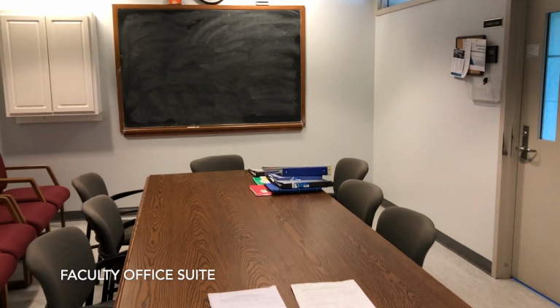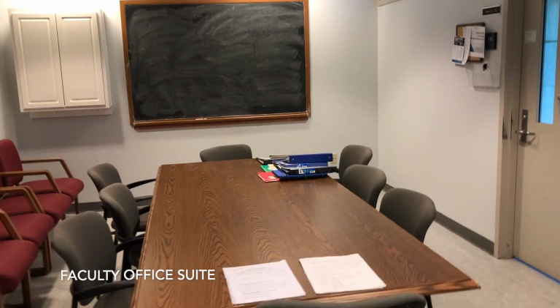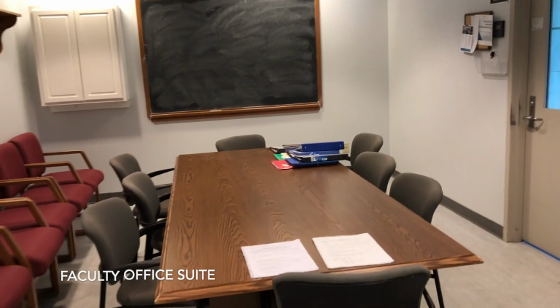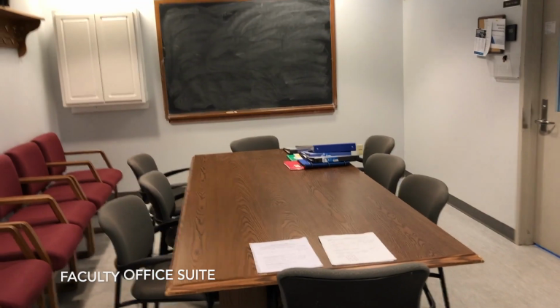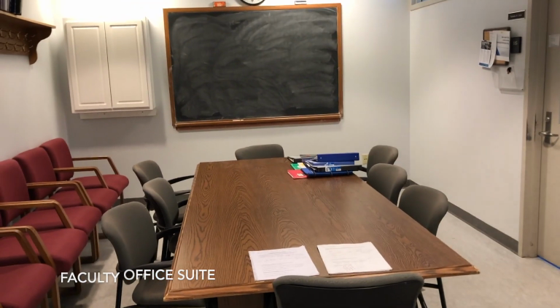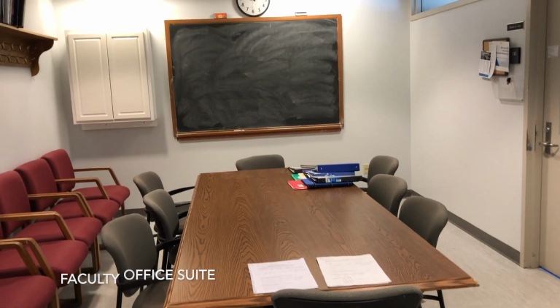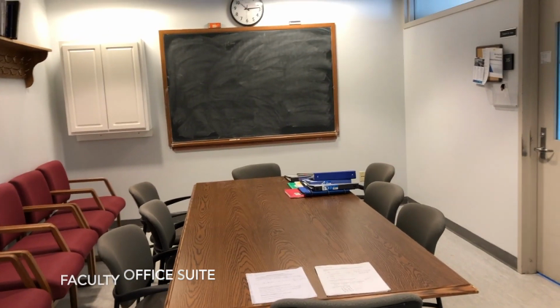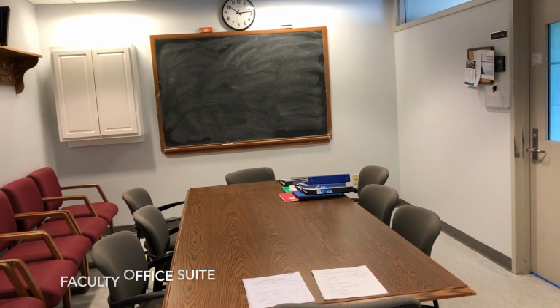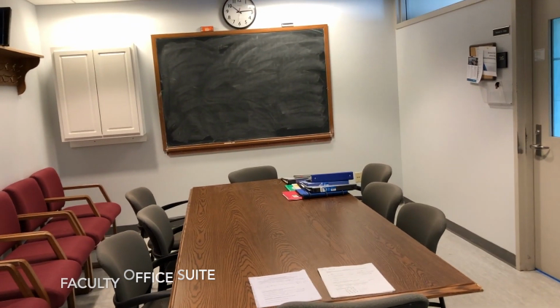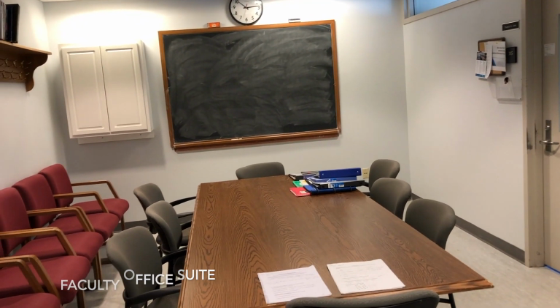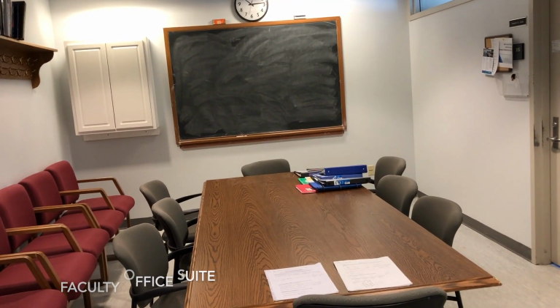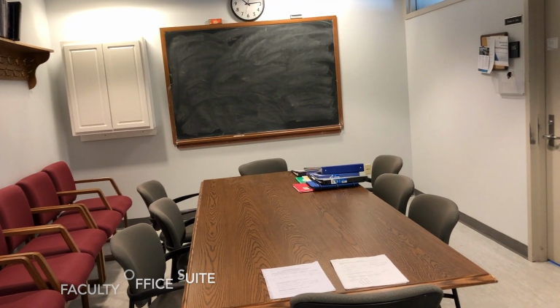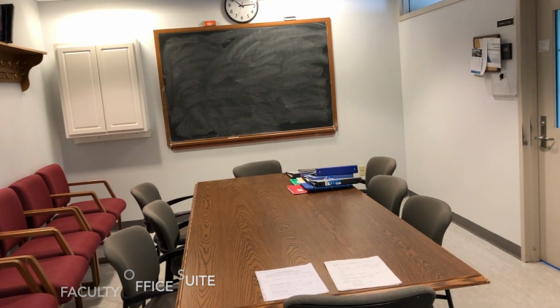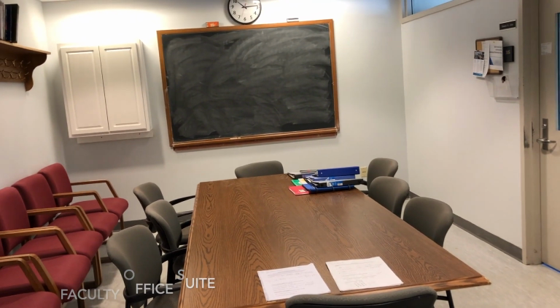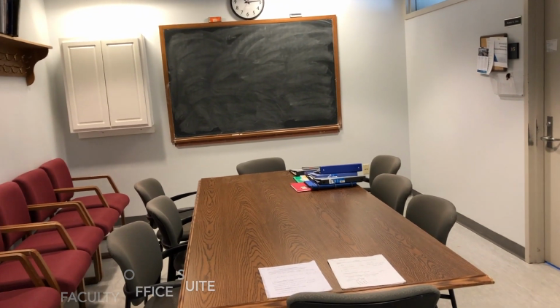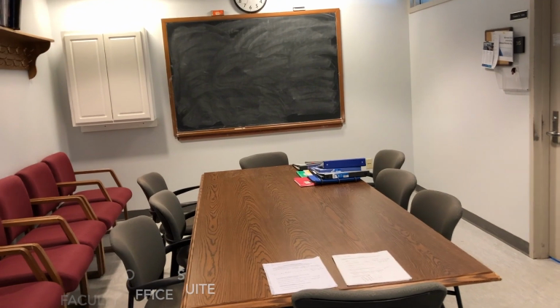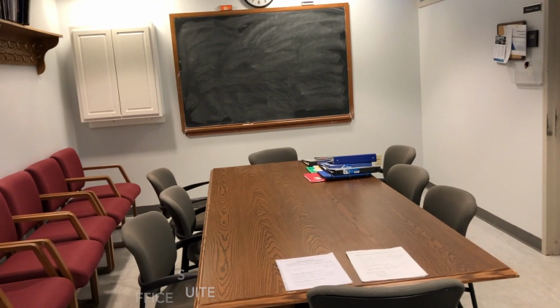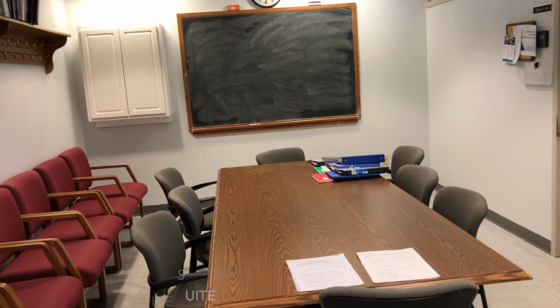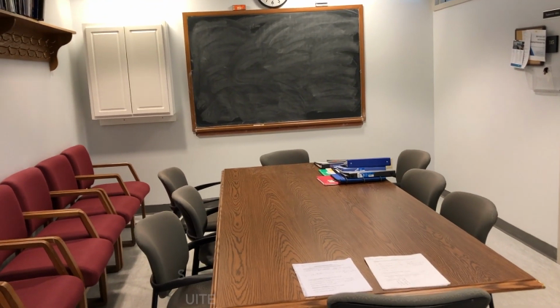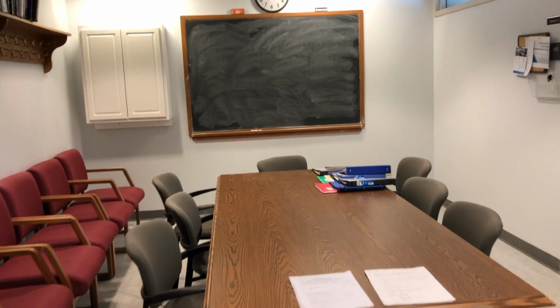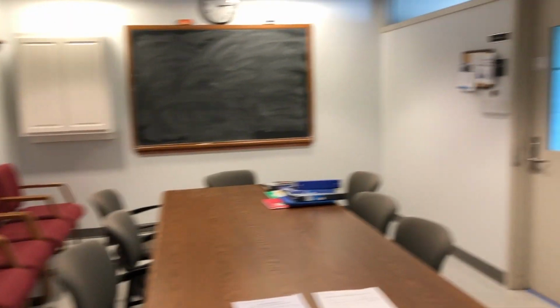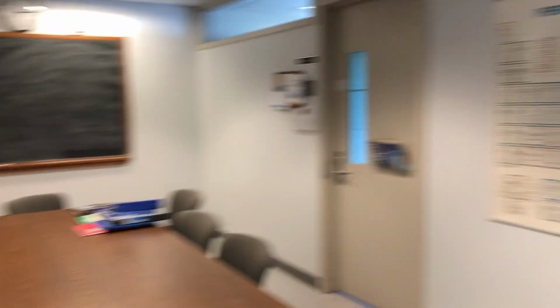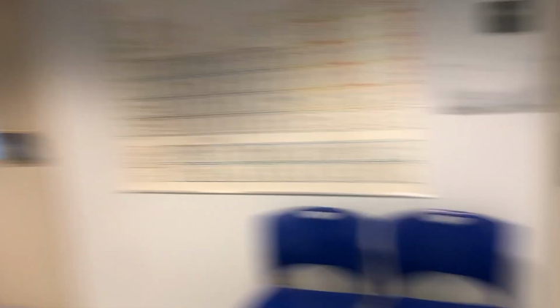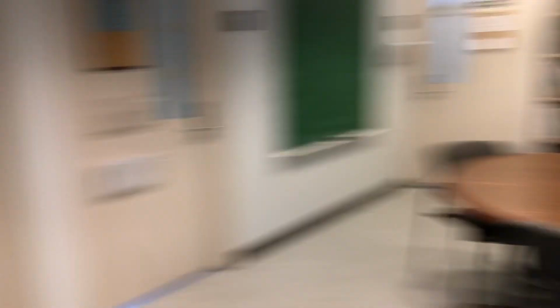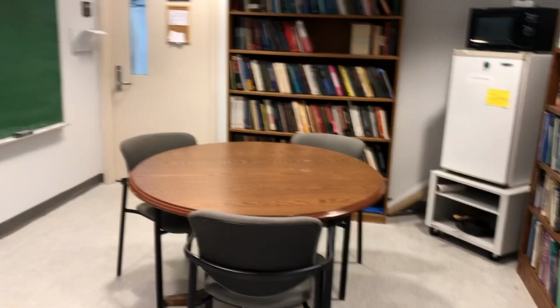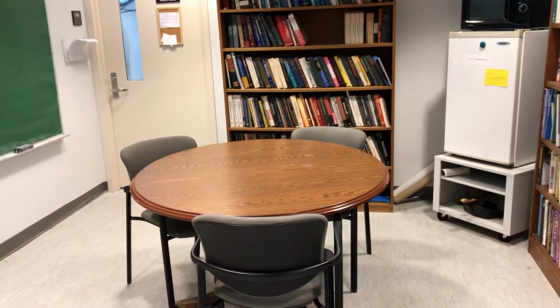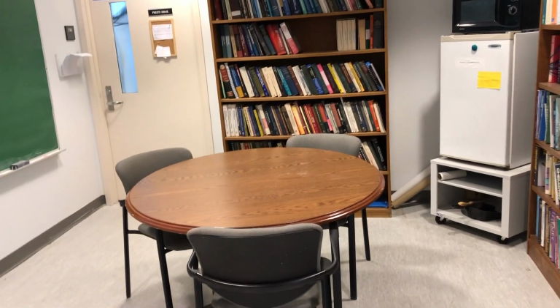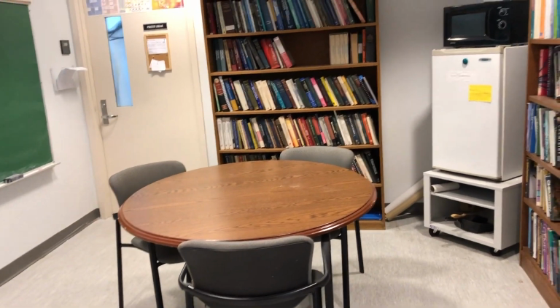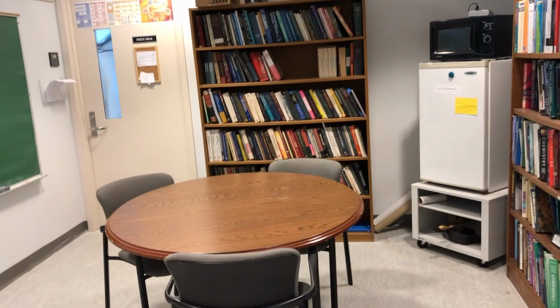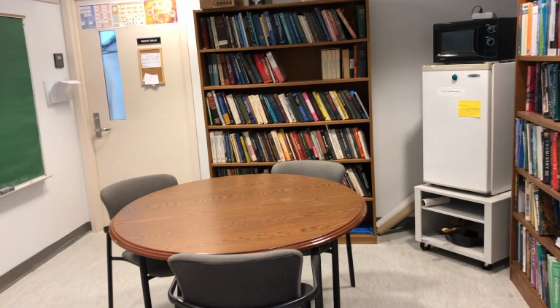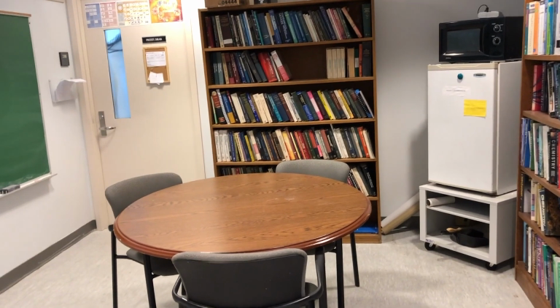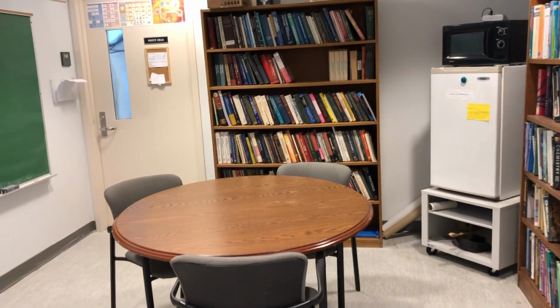This is the most common place for office hours to take place. Oftentimes, especially for organic chemistry, there may be six to ten students all here at once asking questions. And for the smaller groups, we just go right here.